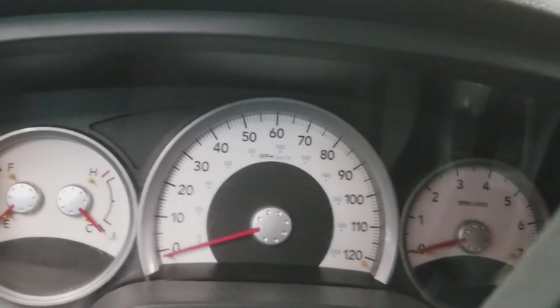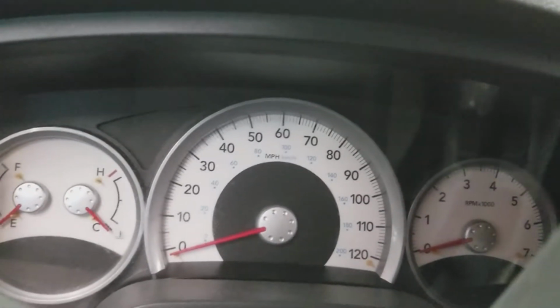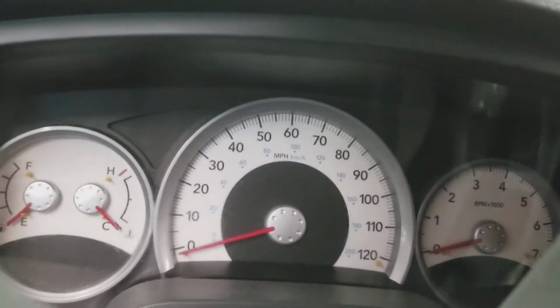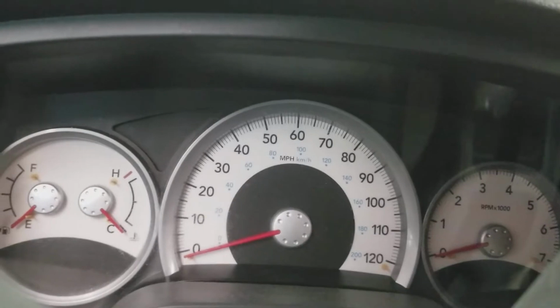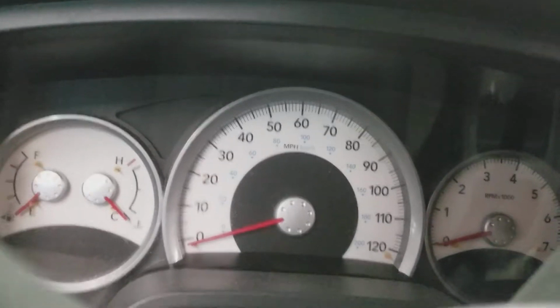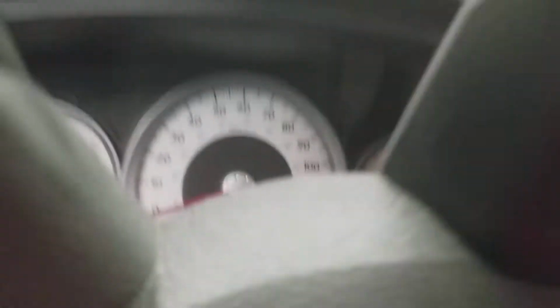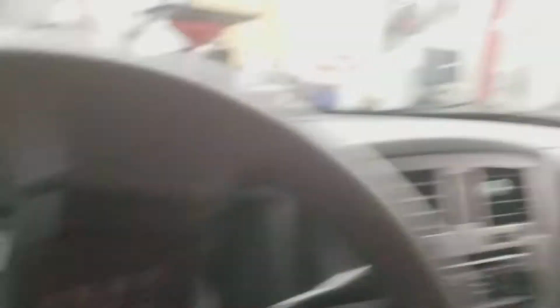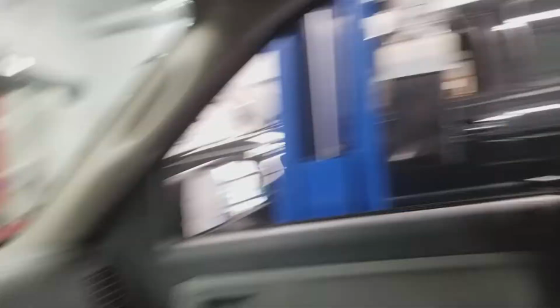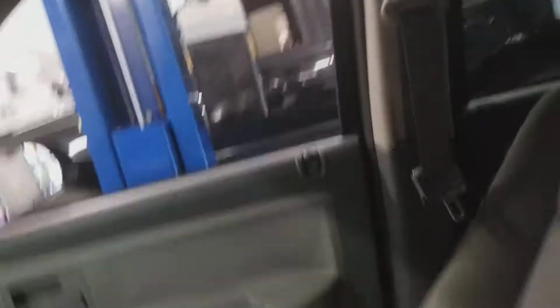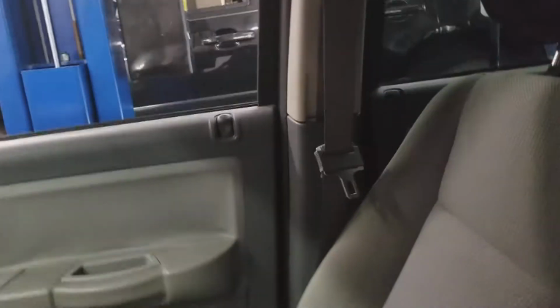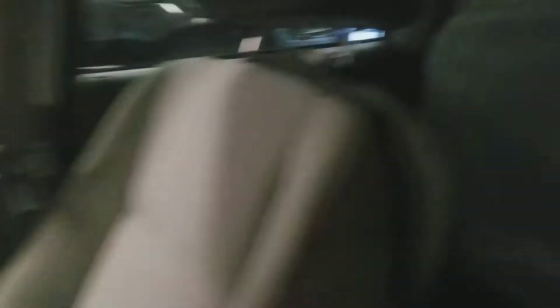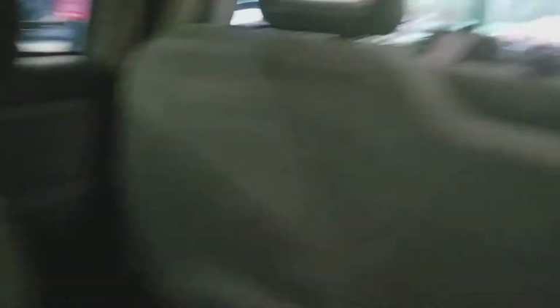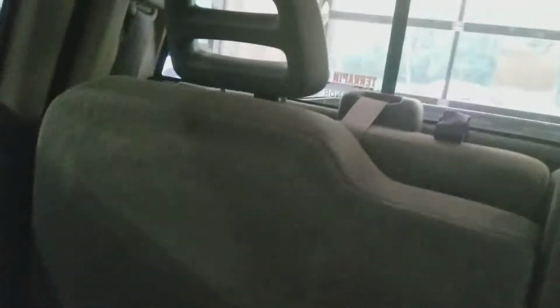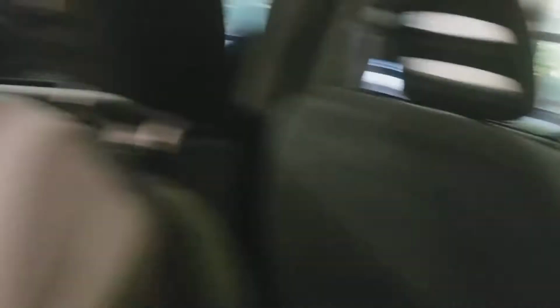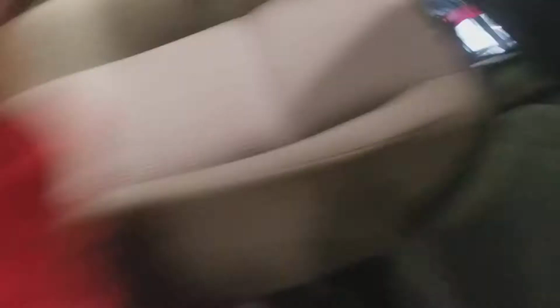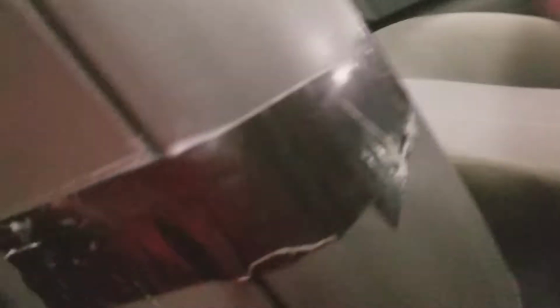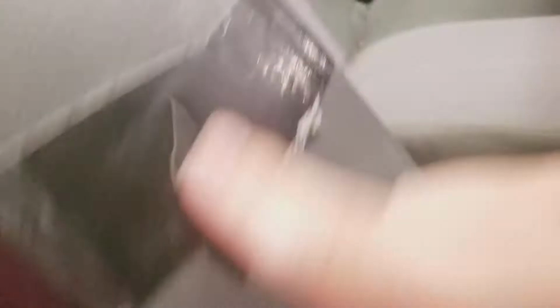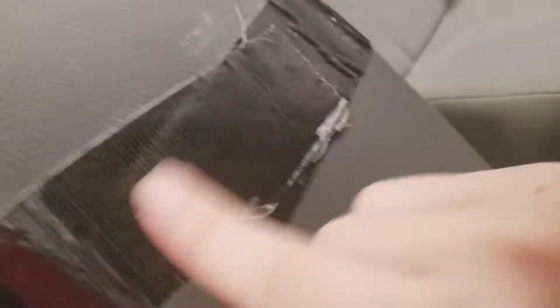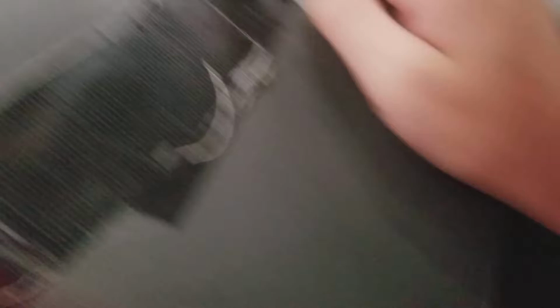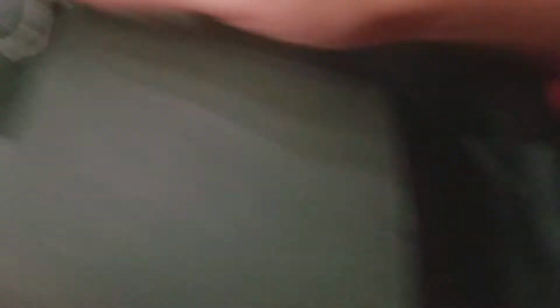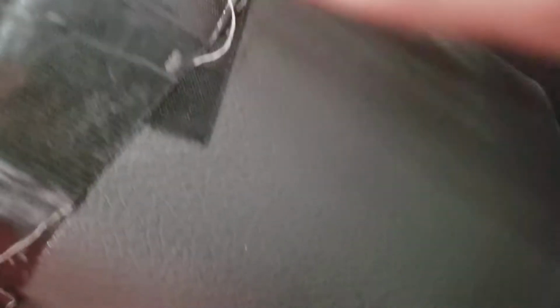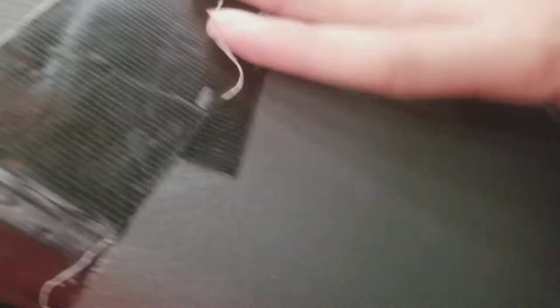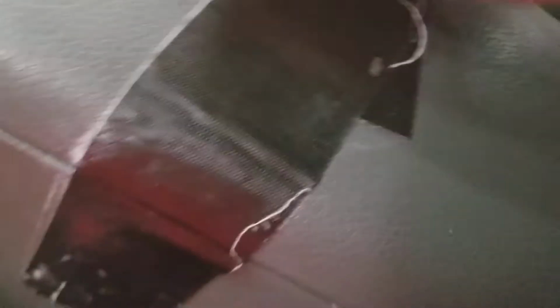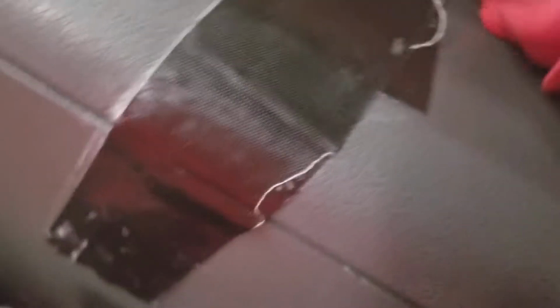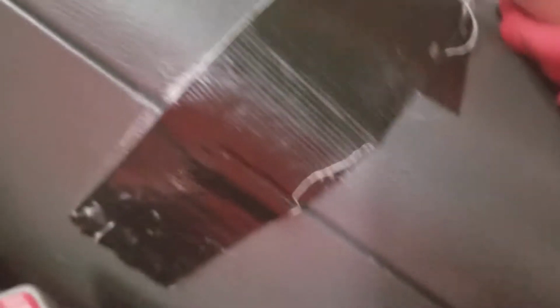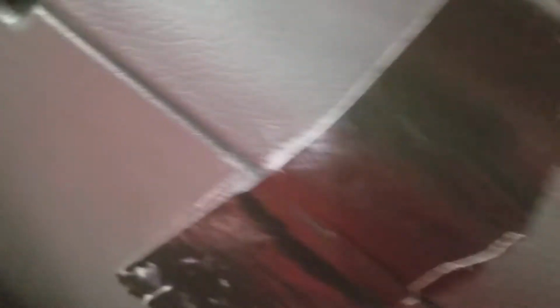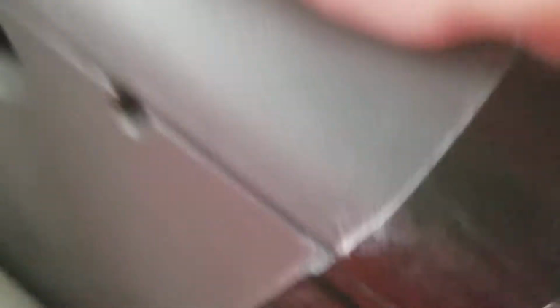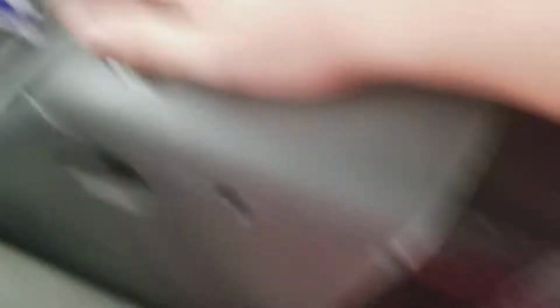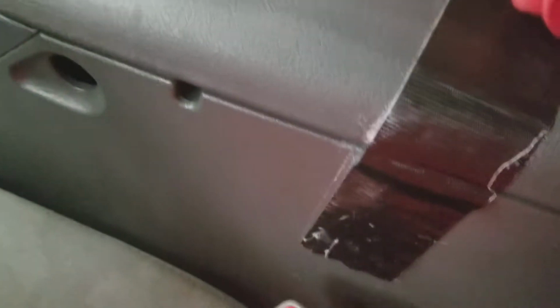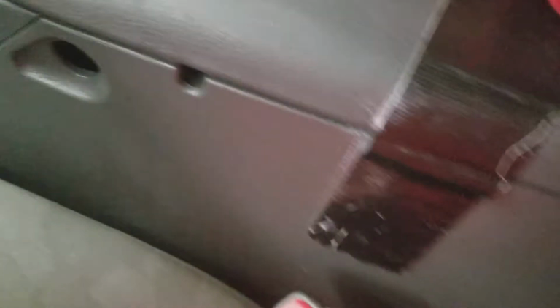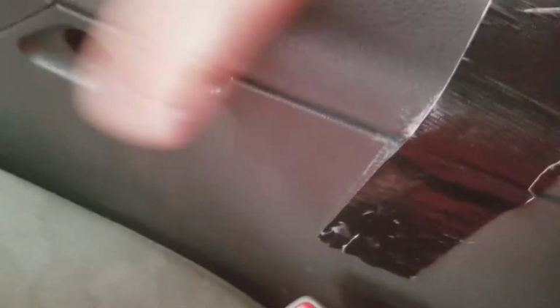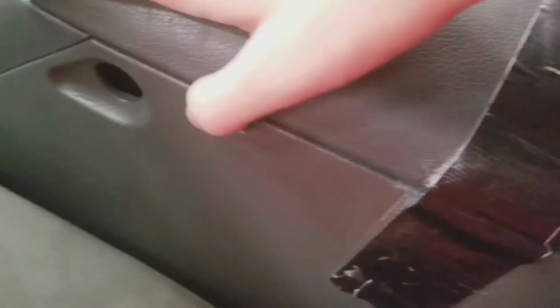Speedometer, fuel and temperature gauges. Front seat, back seat. And there's duct tape on the console.